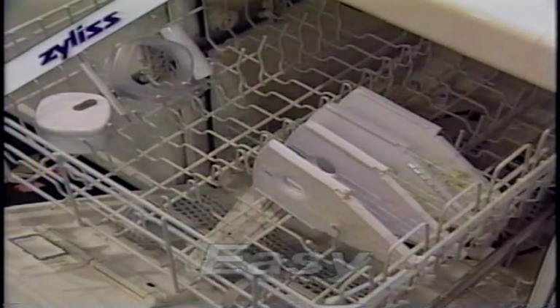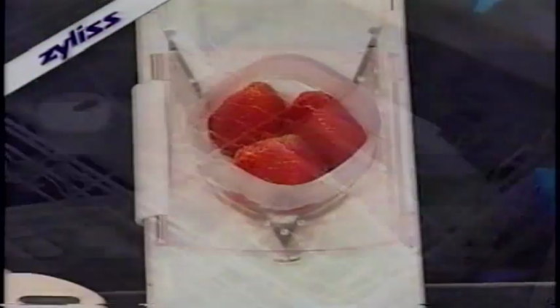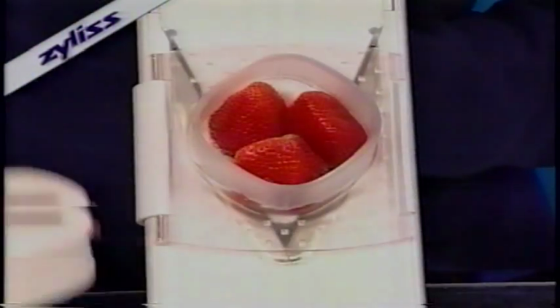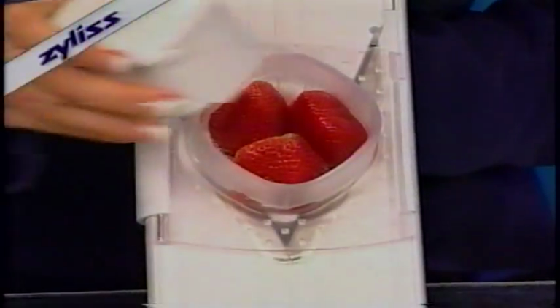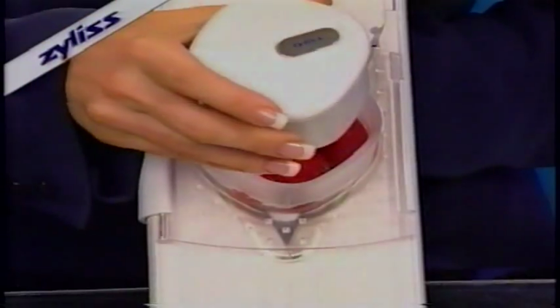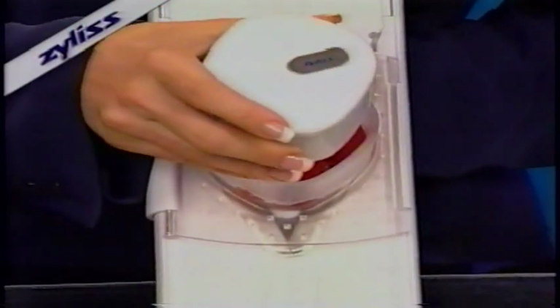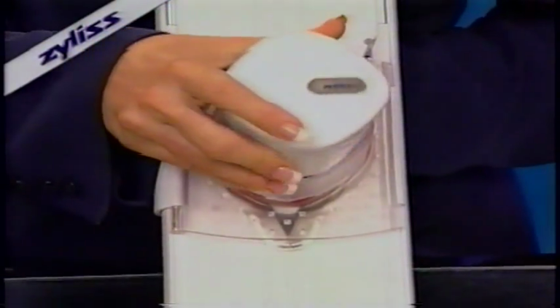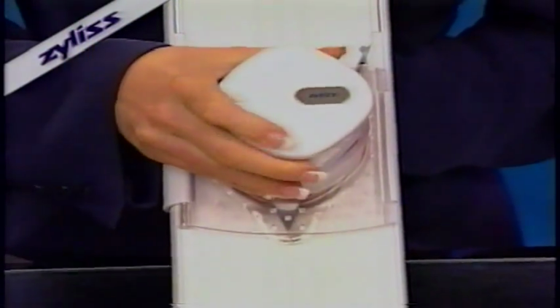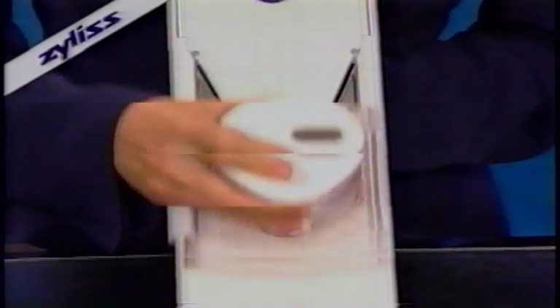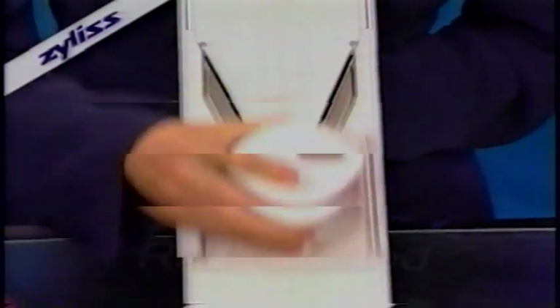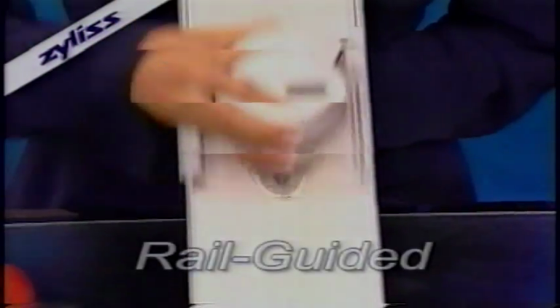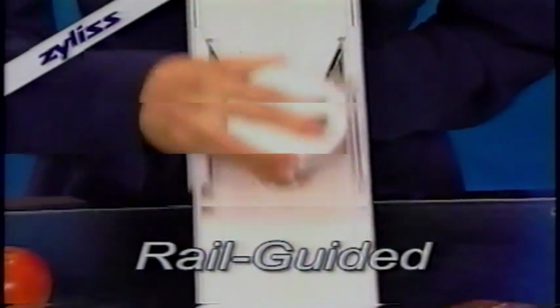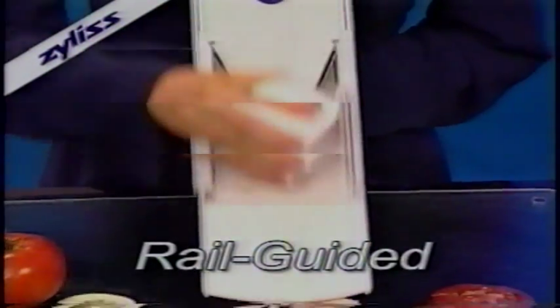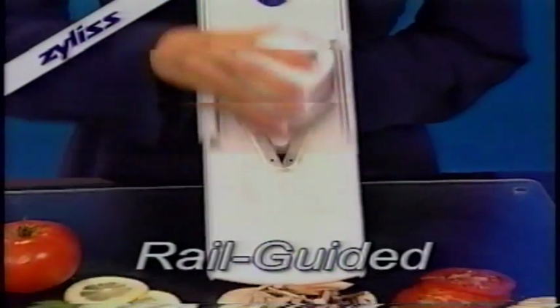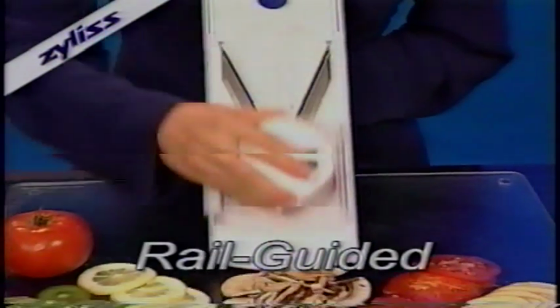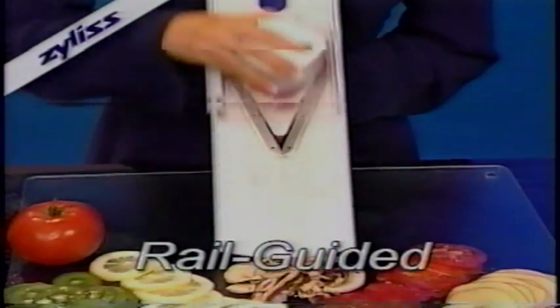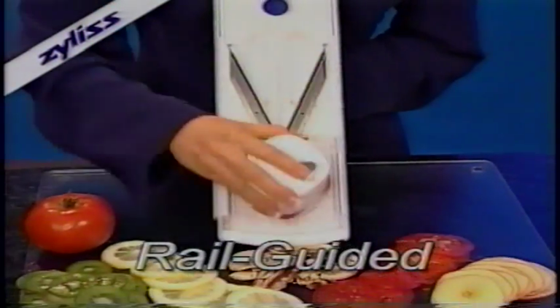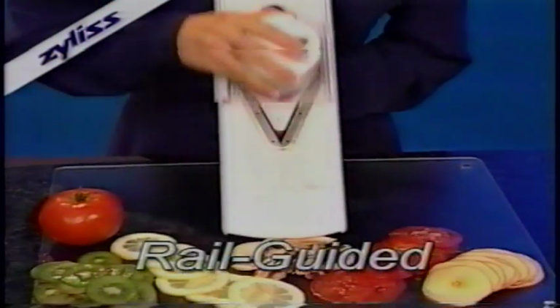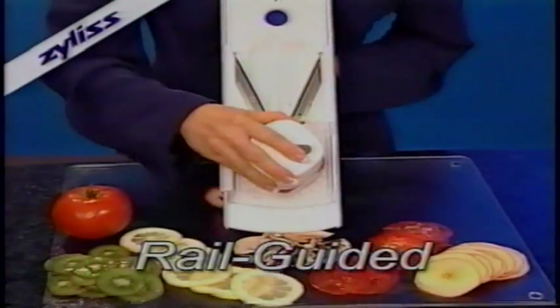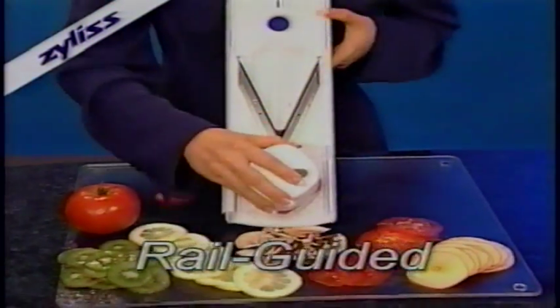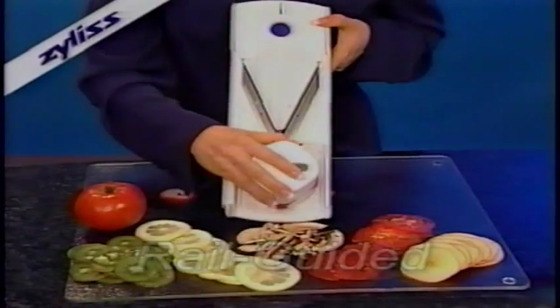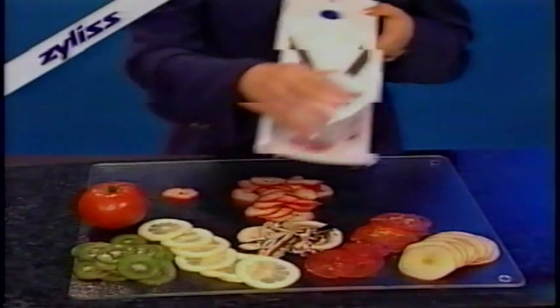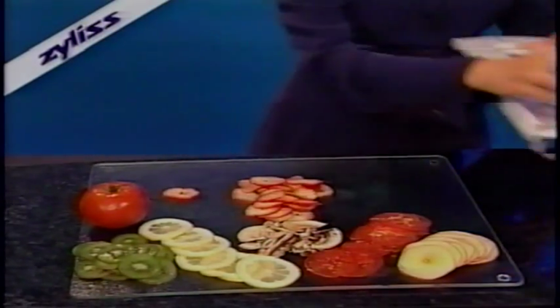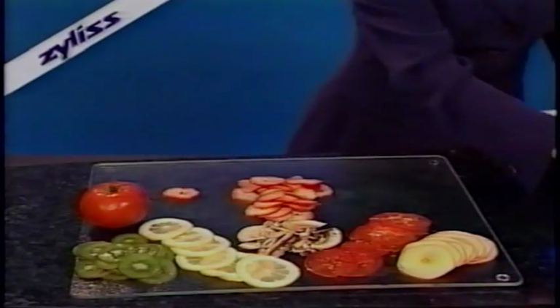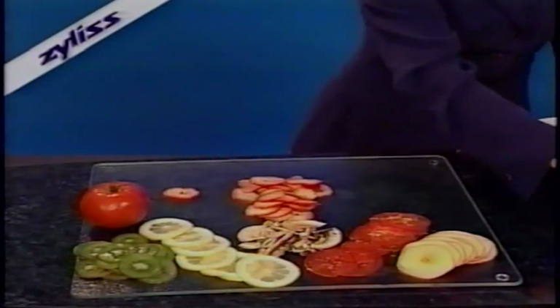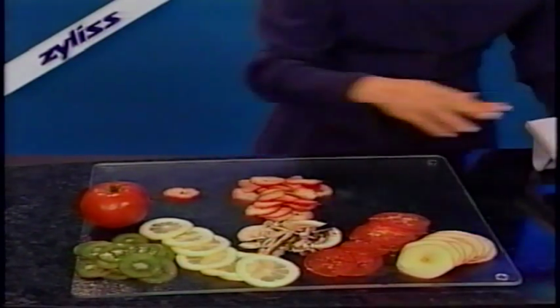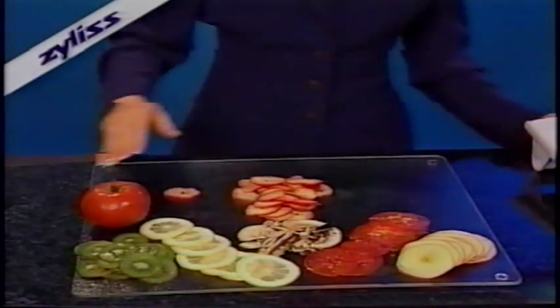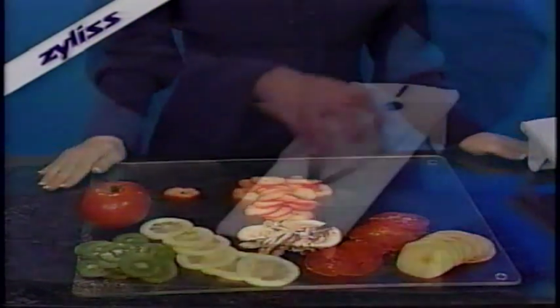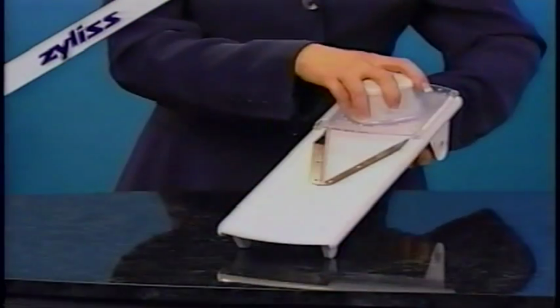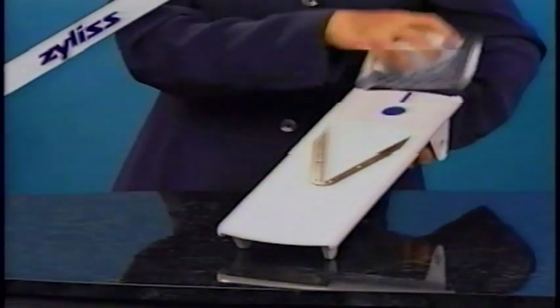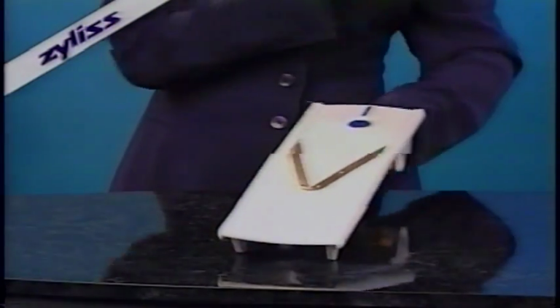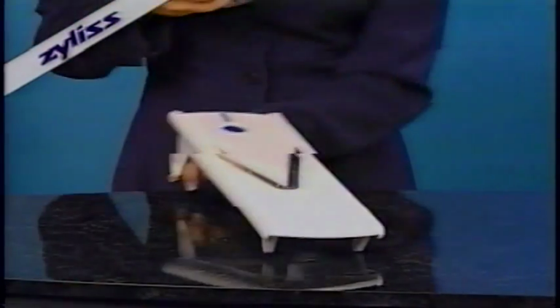What sets this mandolin apart is its patented rail-guided sliding track system. Its smooth, controlled motion makes slicing effortless and safe.